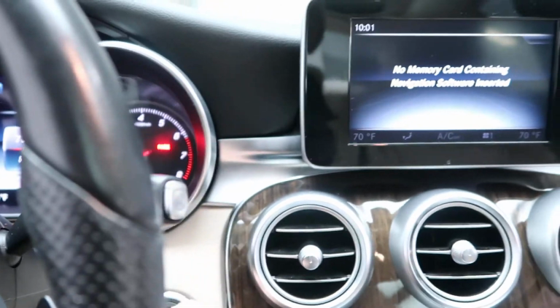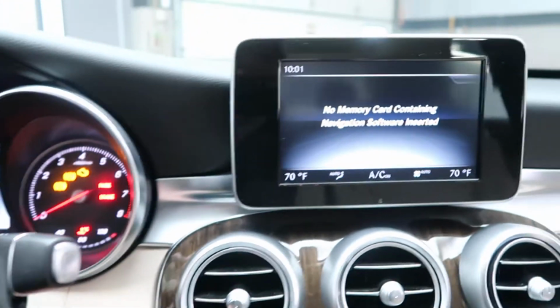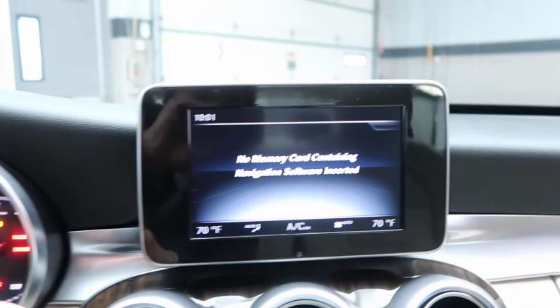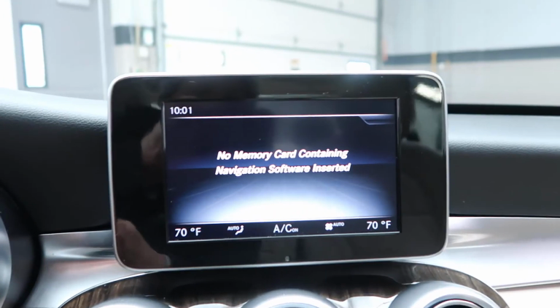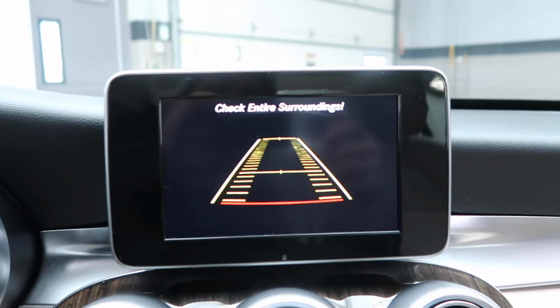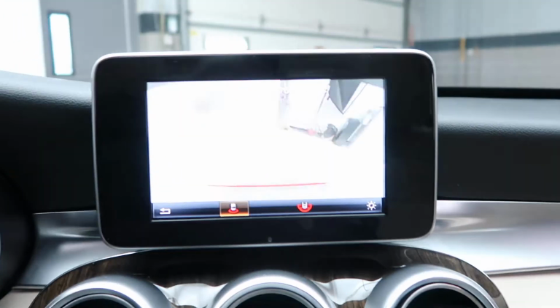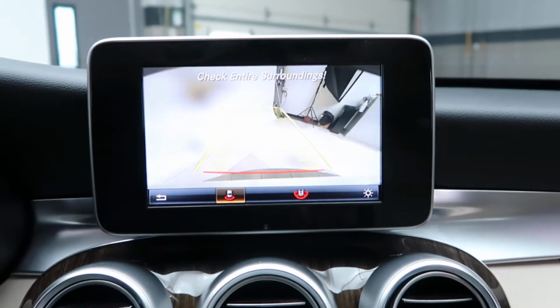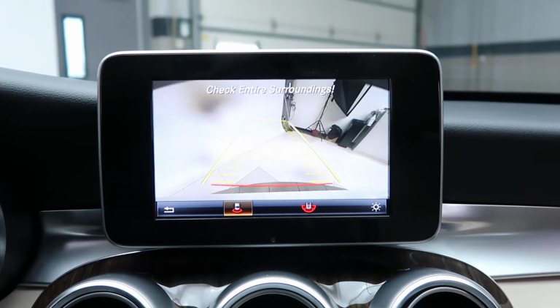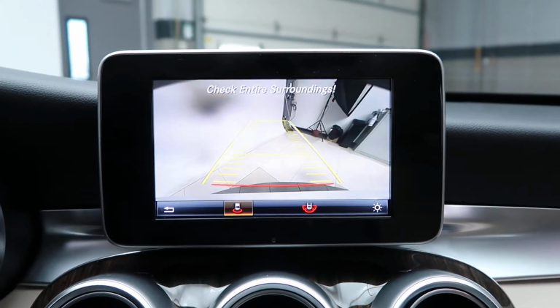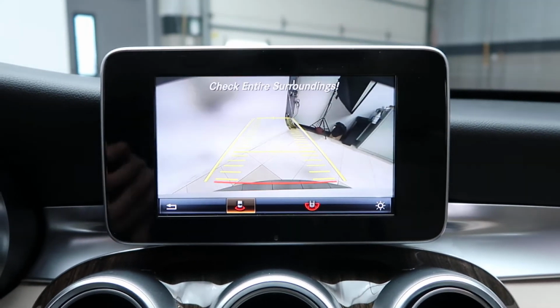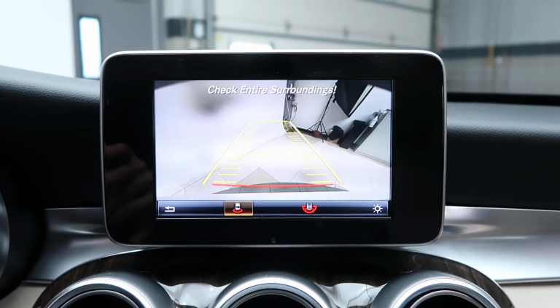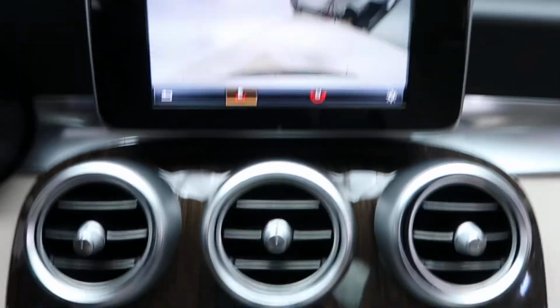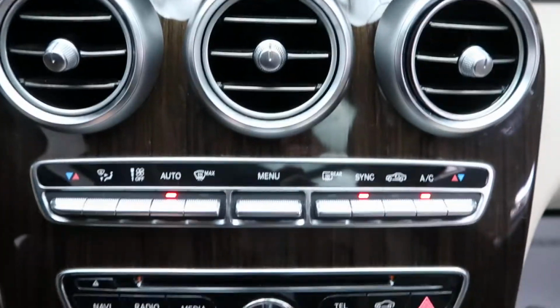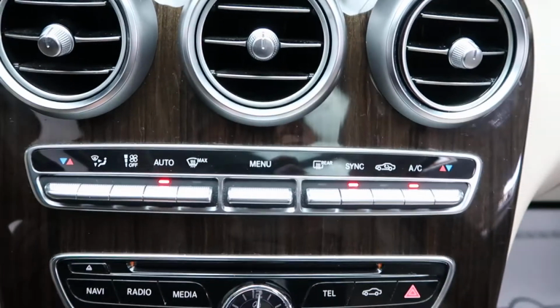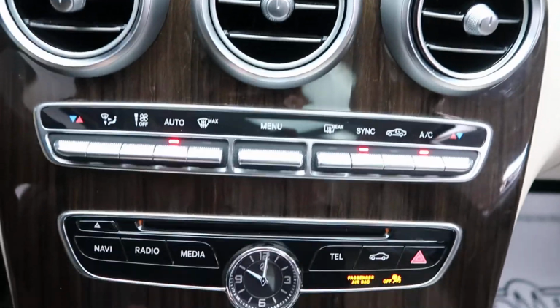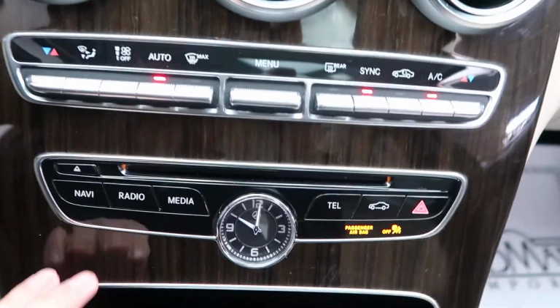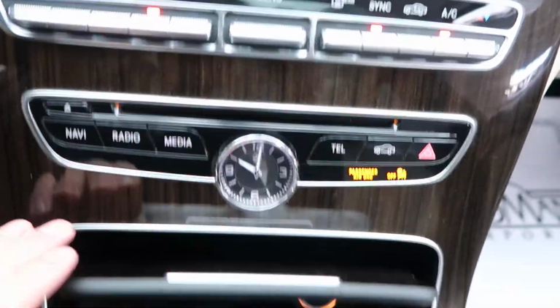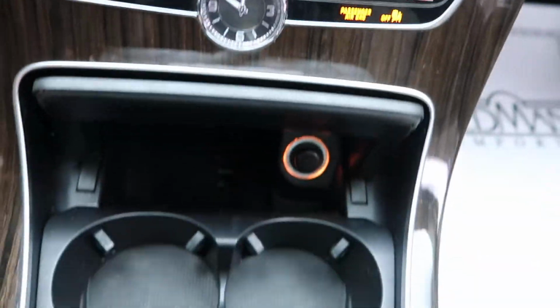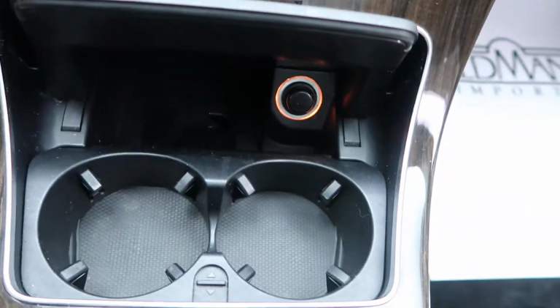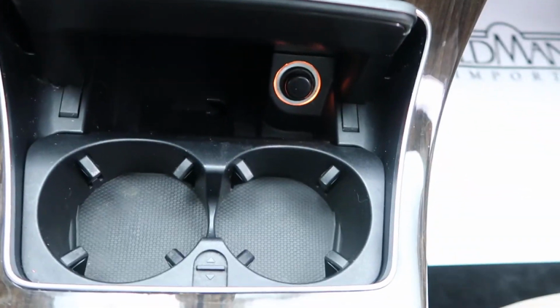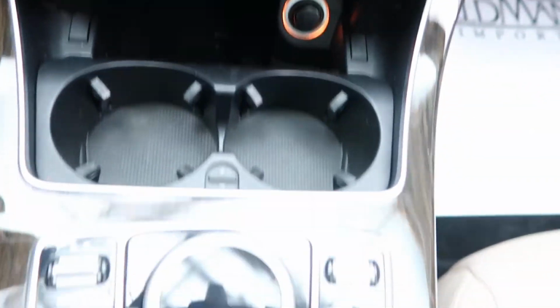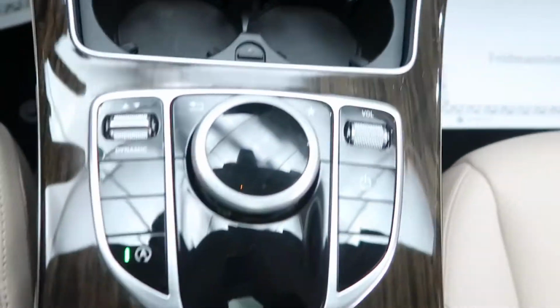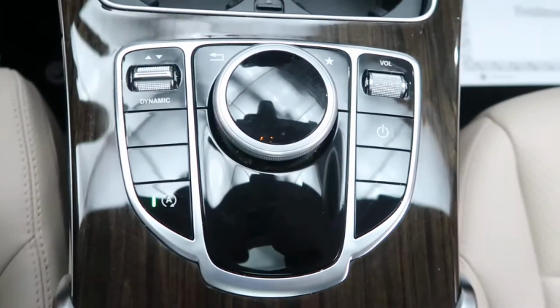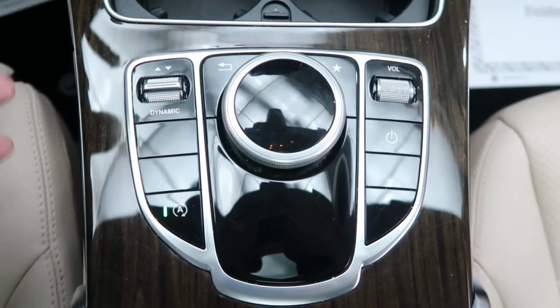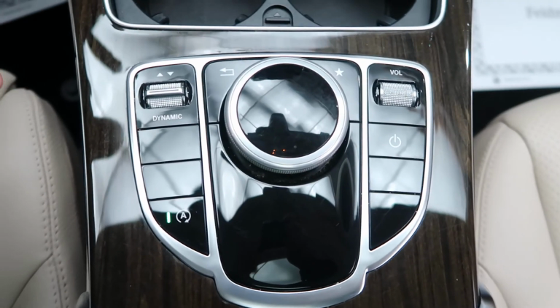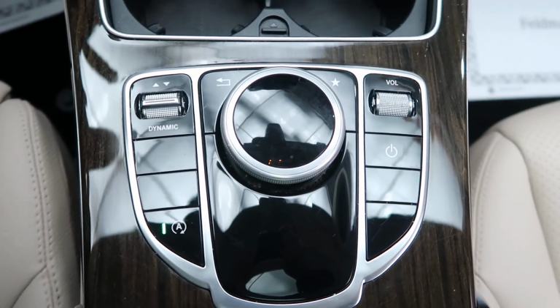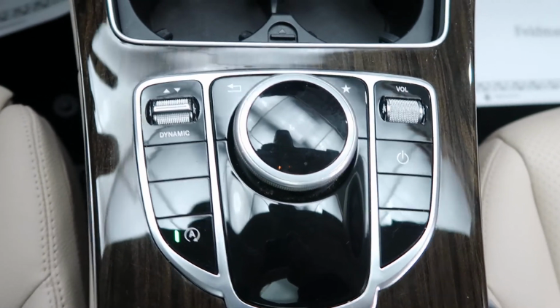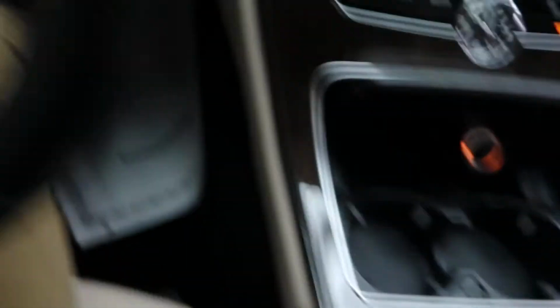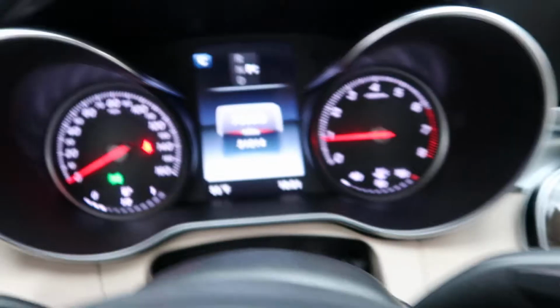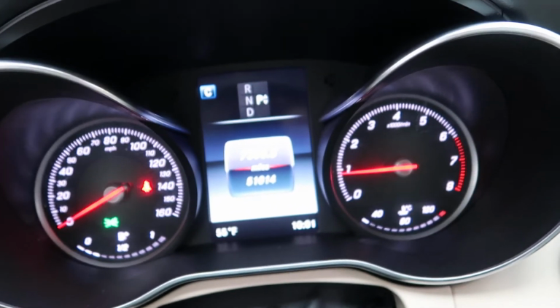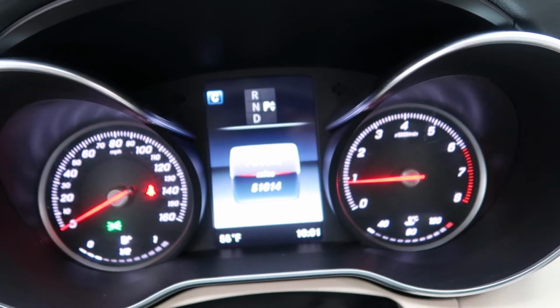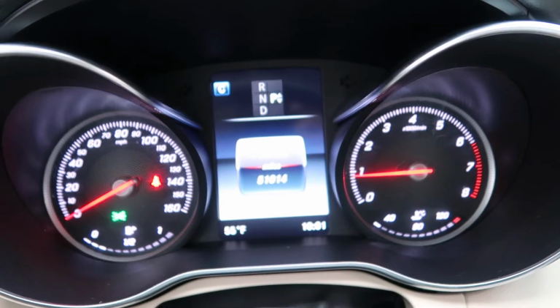Let's go ahead and start it up here. We've got a rear-view backup camera, dual climate controls, hard keys, cup holders, and our command center with dynamic selects. This vehicle has 51,014 miles.